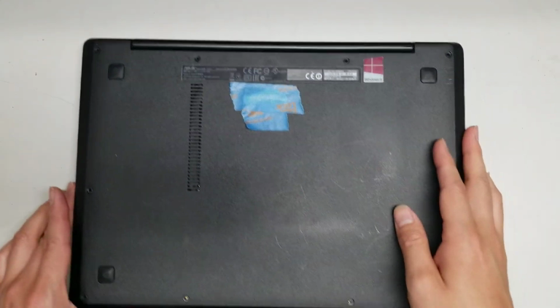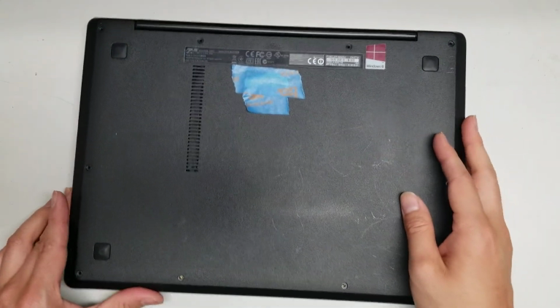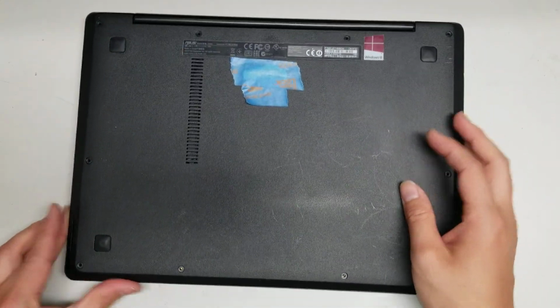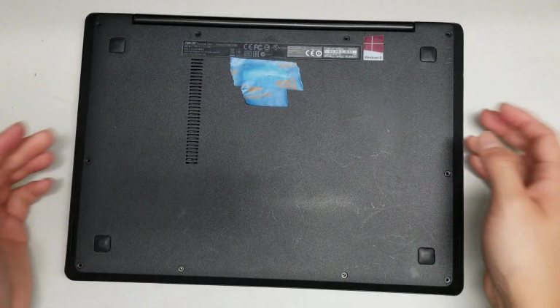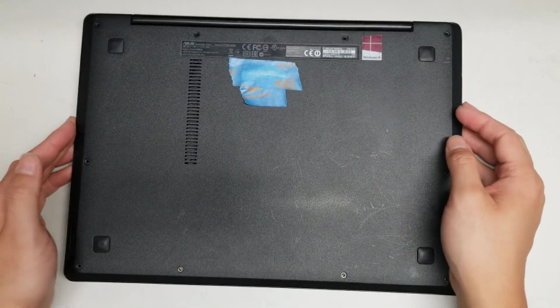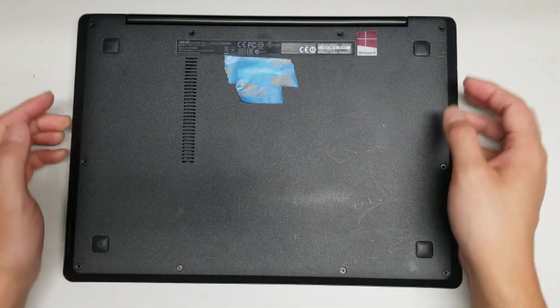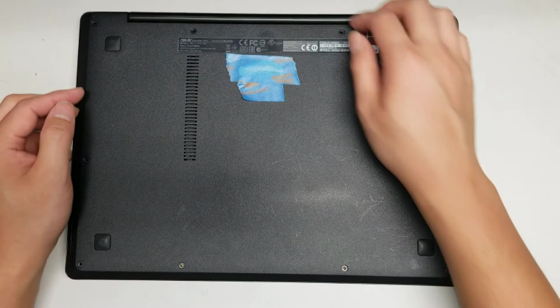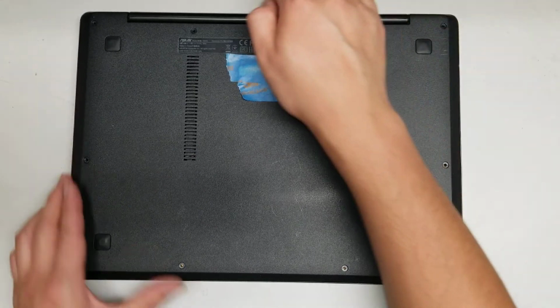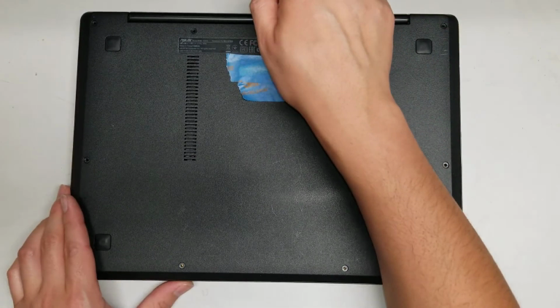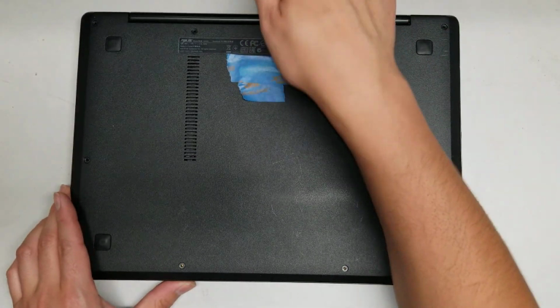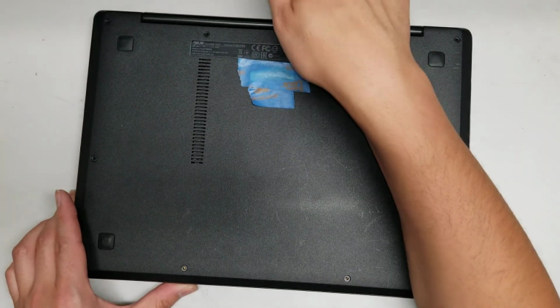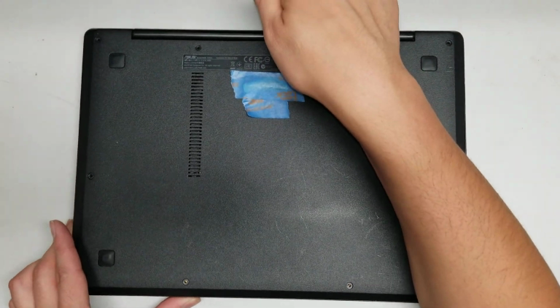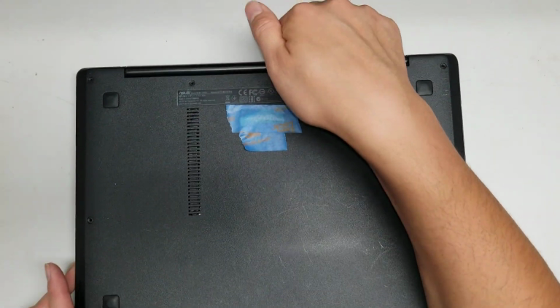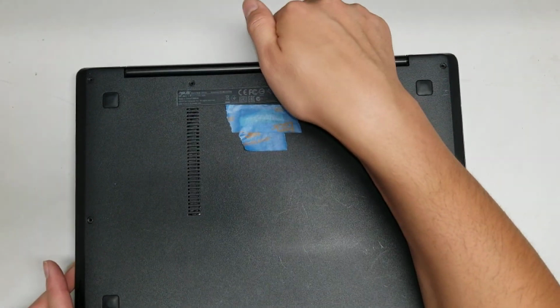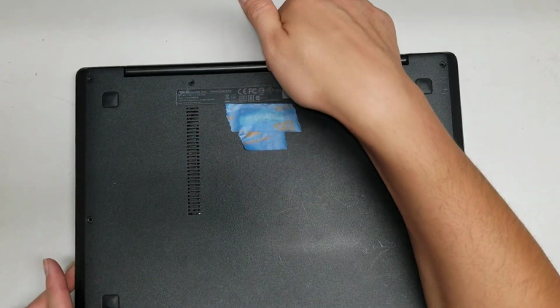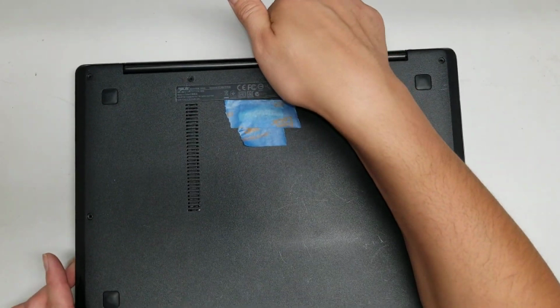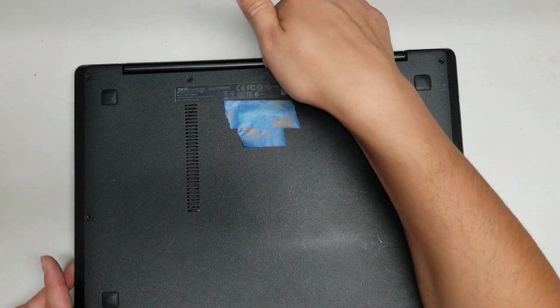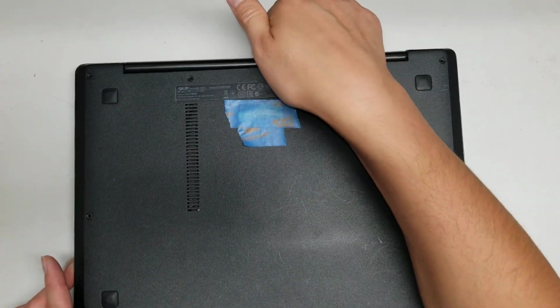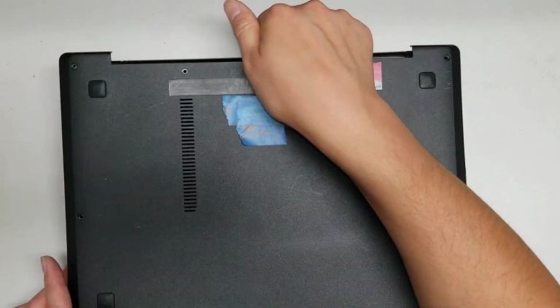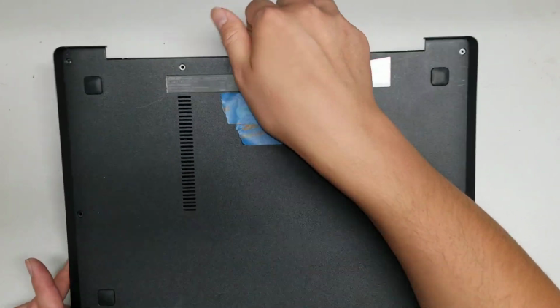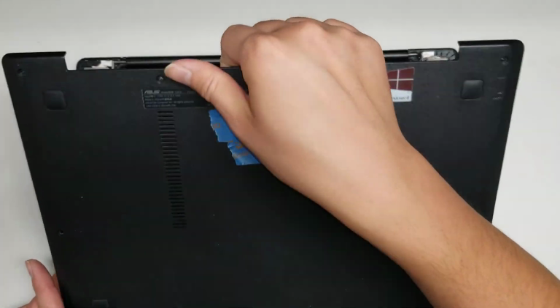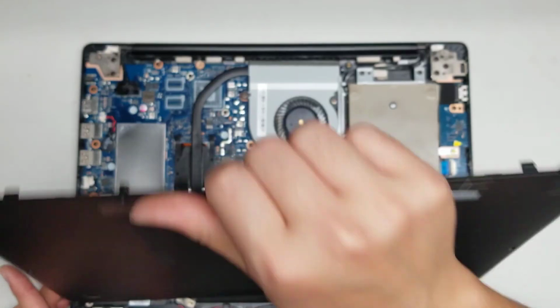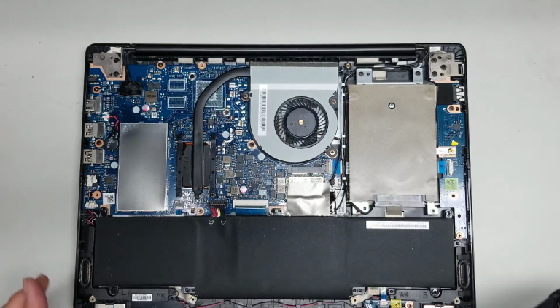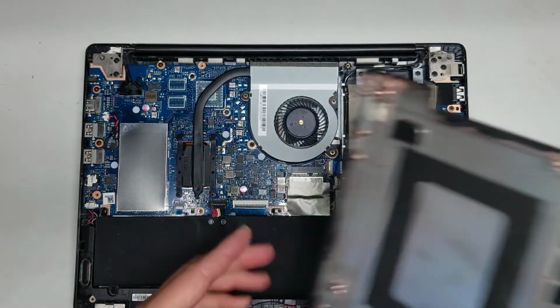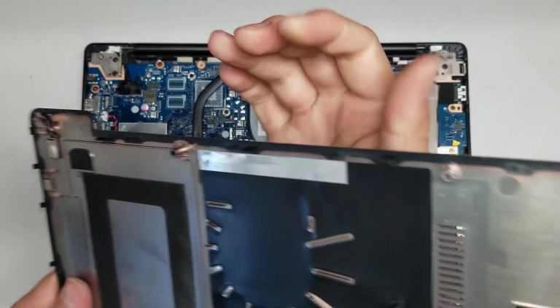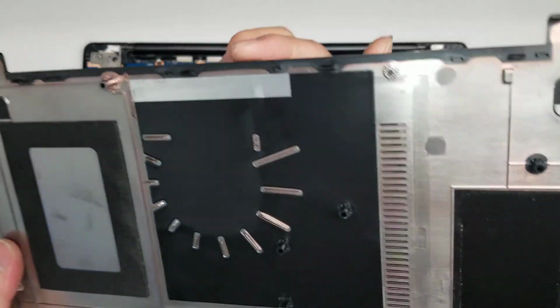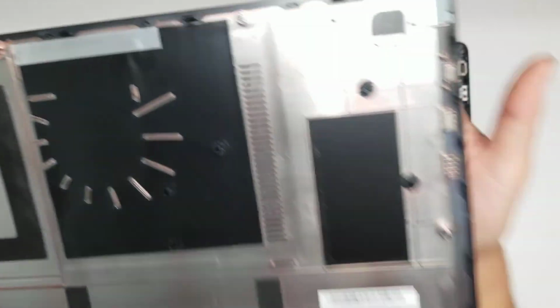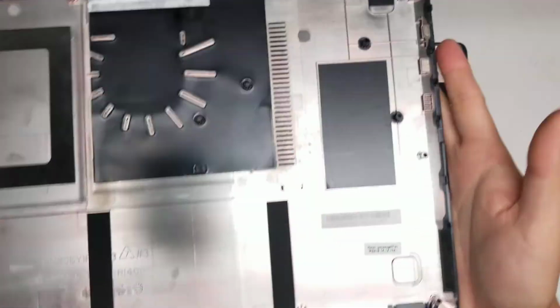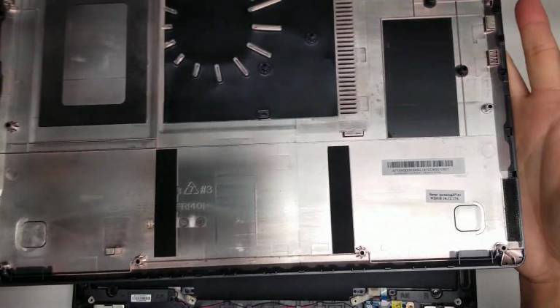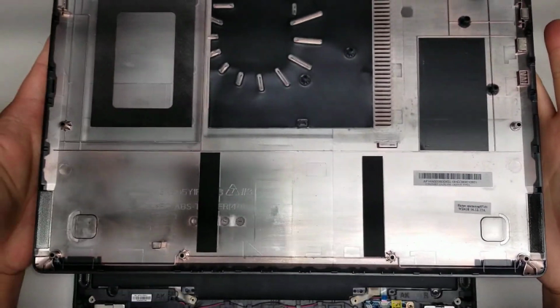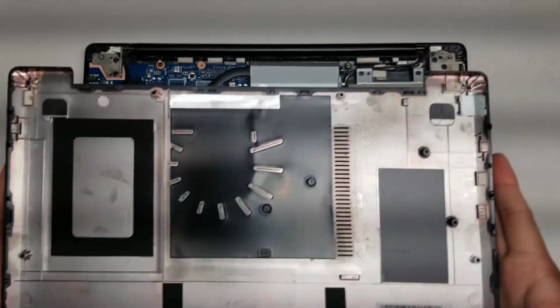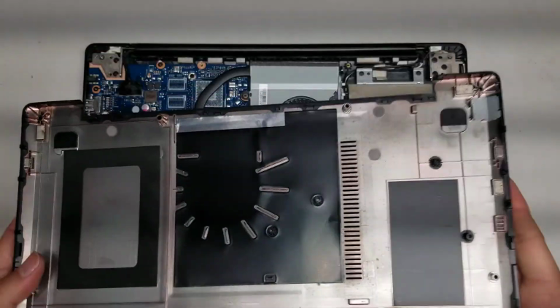There are 10 screws total. I found it's easiest to remove the panel from the back. Just use your fingernails and grab and pull it up just like that — as you can see it comes off pretty easily.